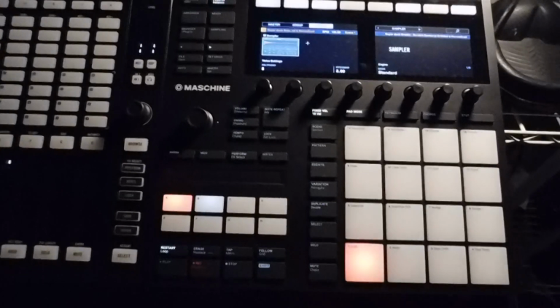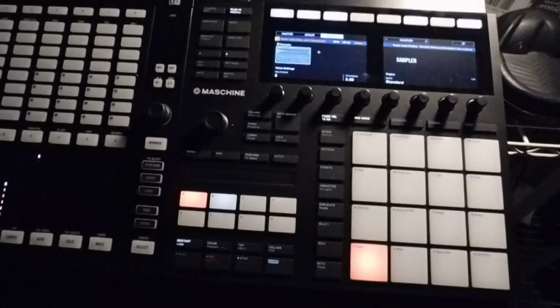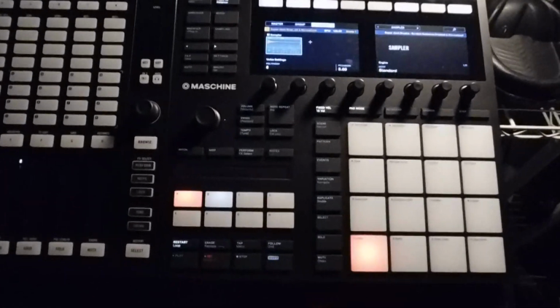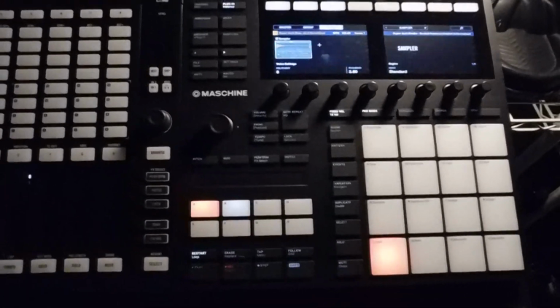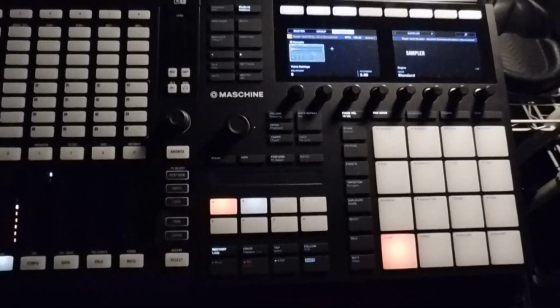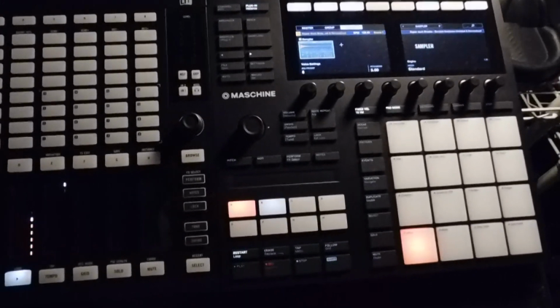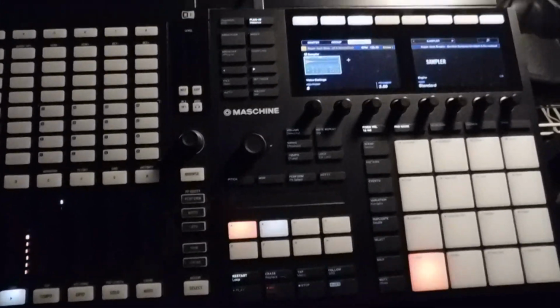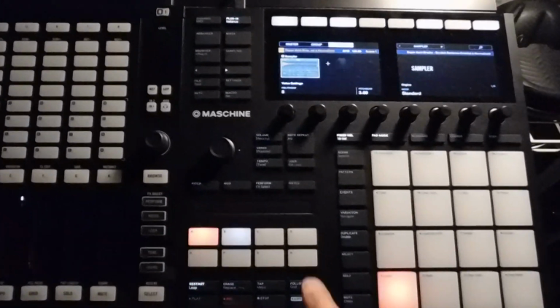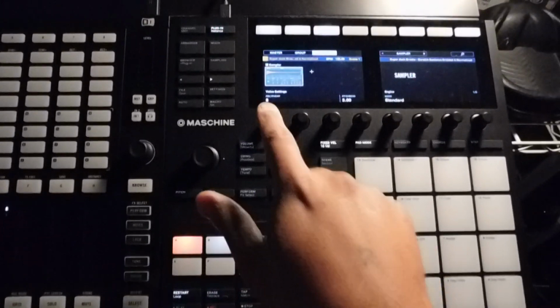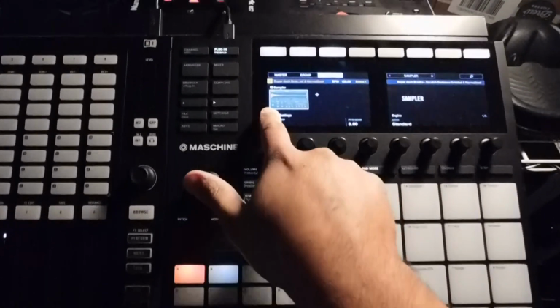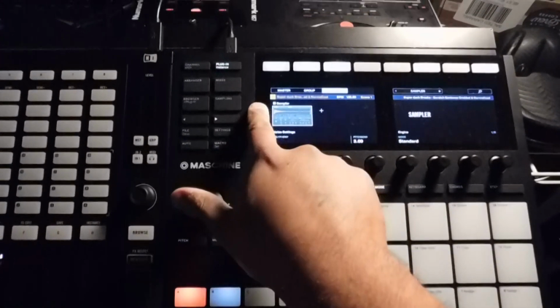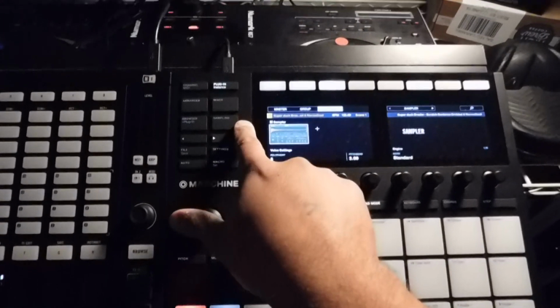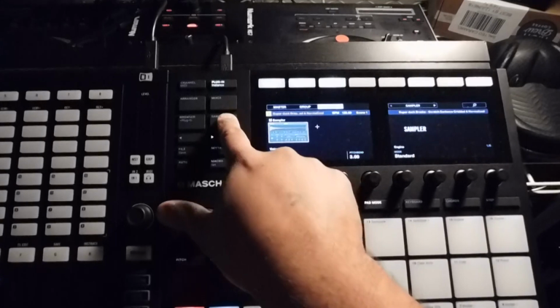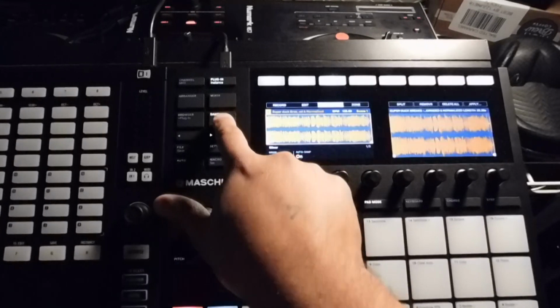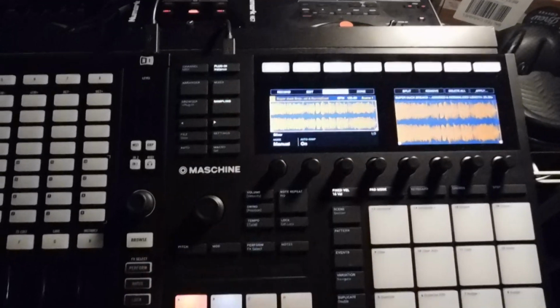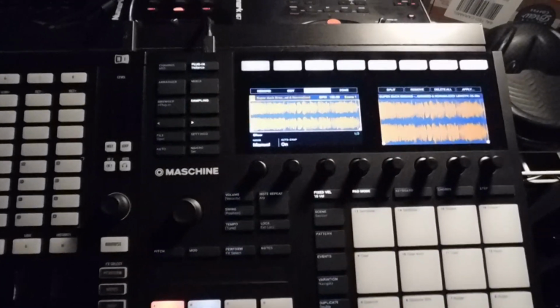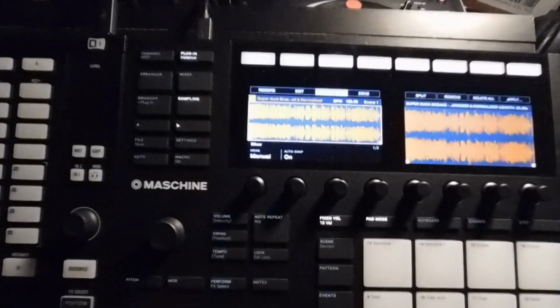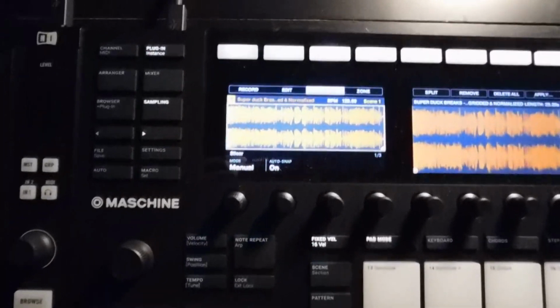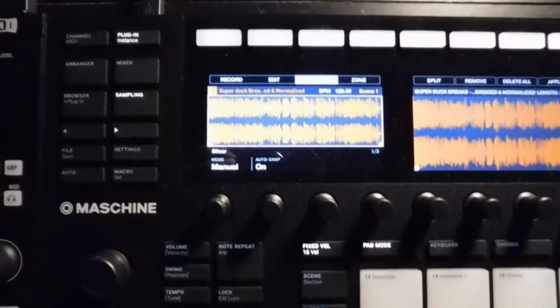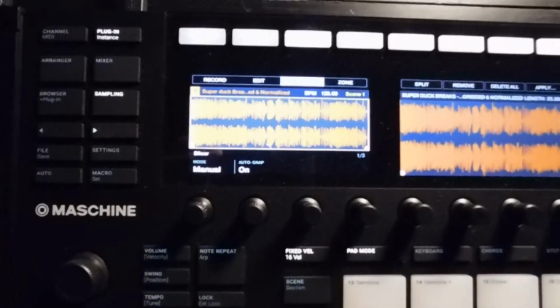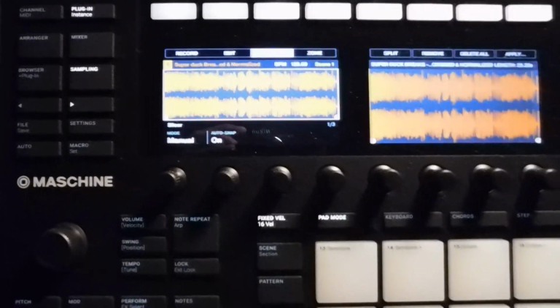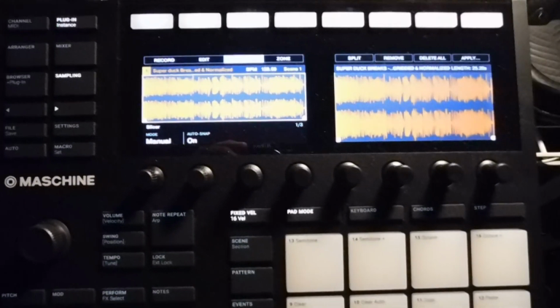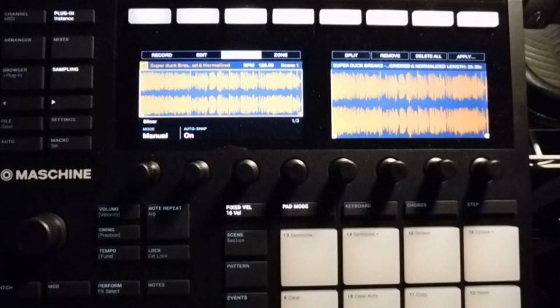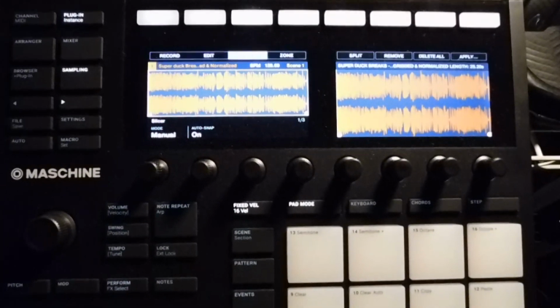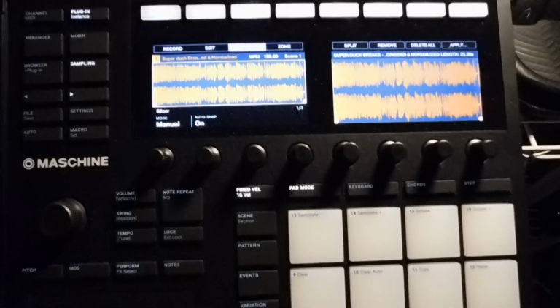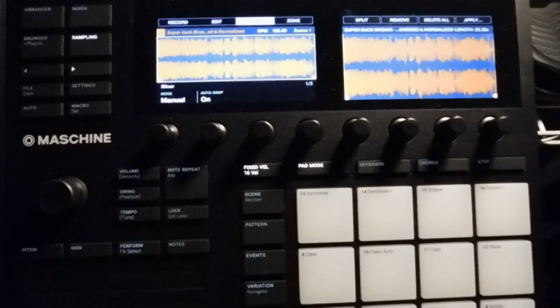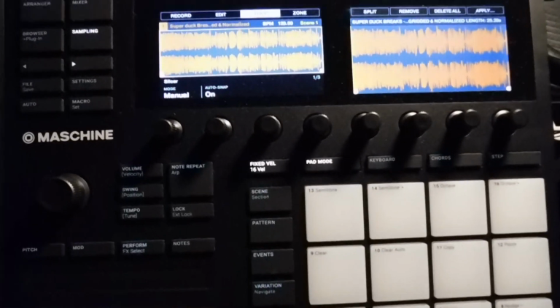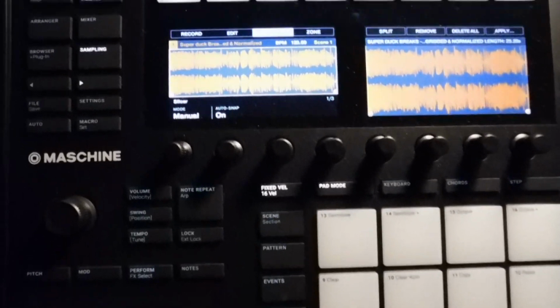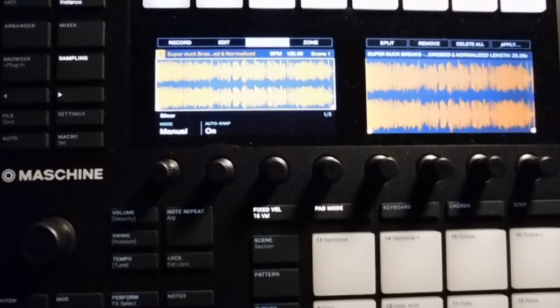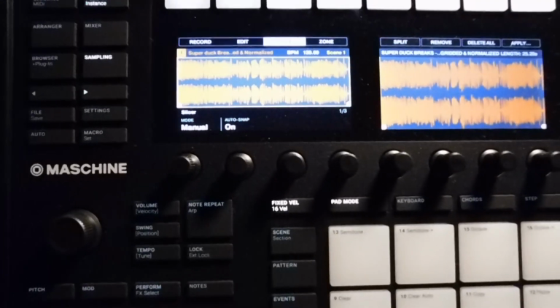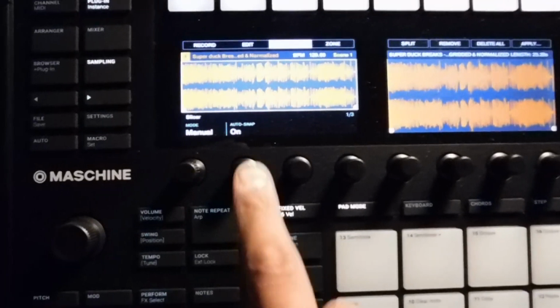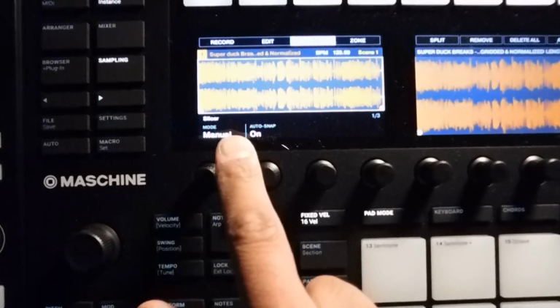Also, side note: if you do shift and mute, it'll stop playing so you don't have the craziness continue. What we're going to do is go into sampling, so now you can see the actual waveform of that sample. If I hit it, it'll start to play.